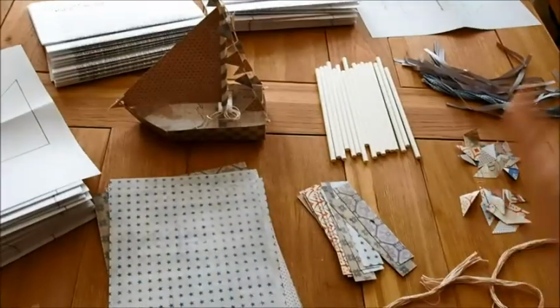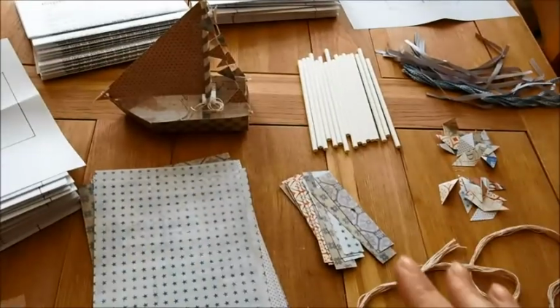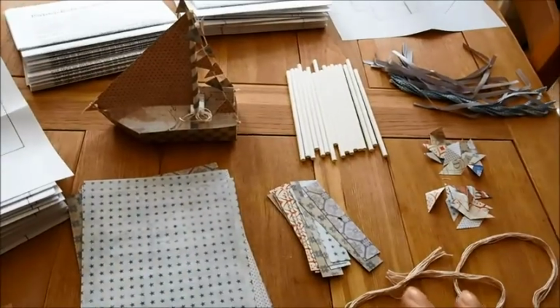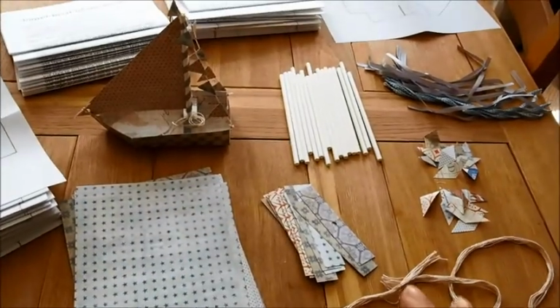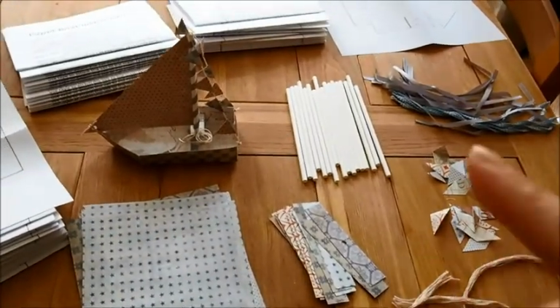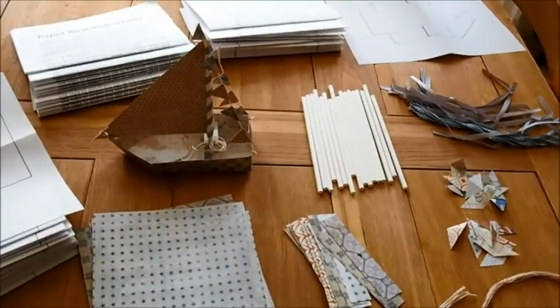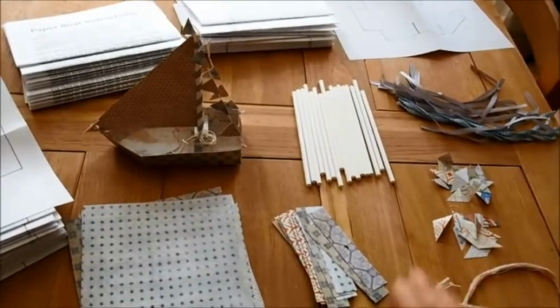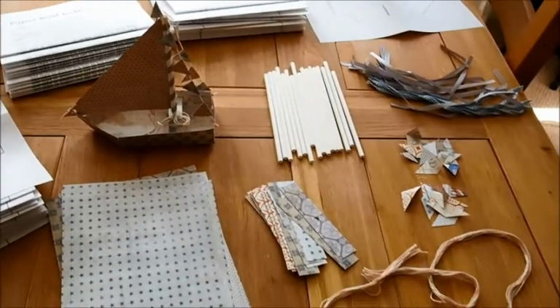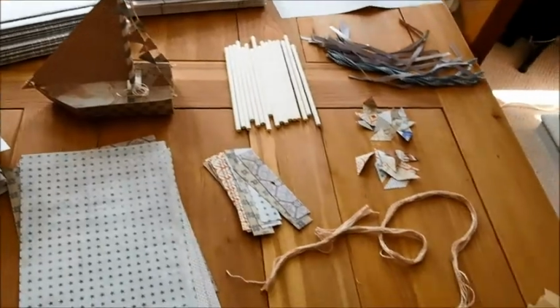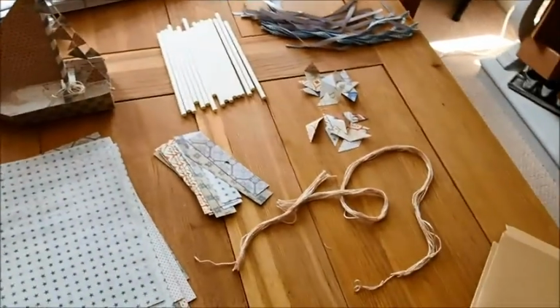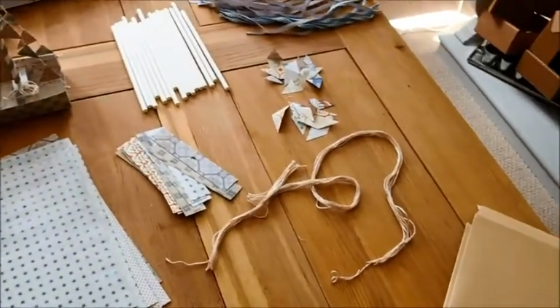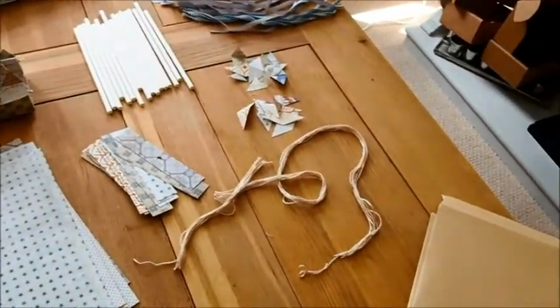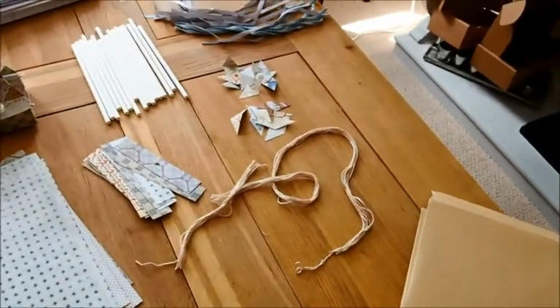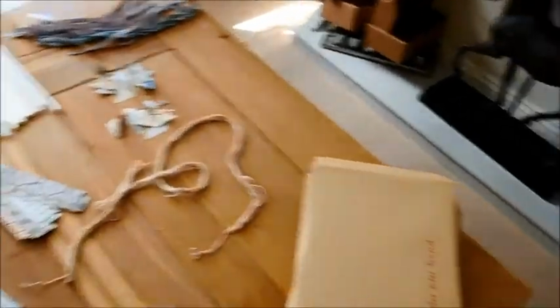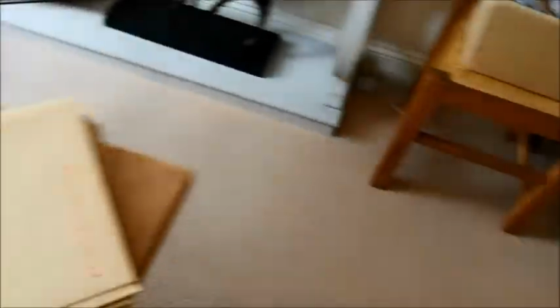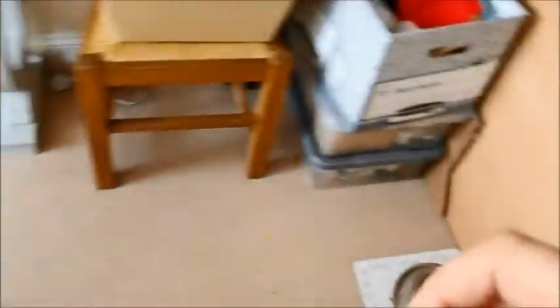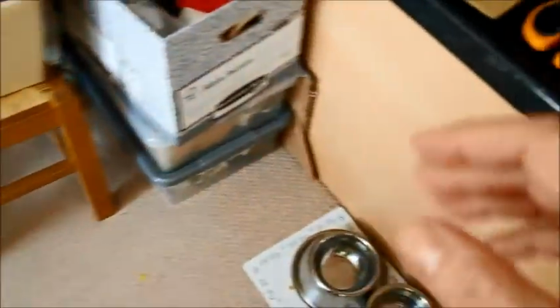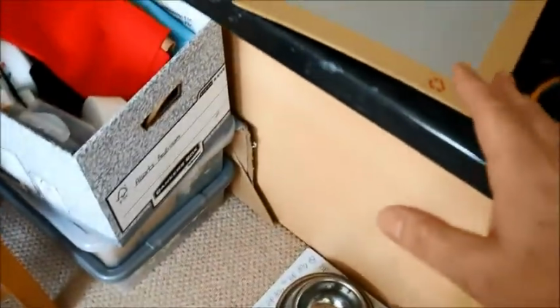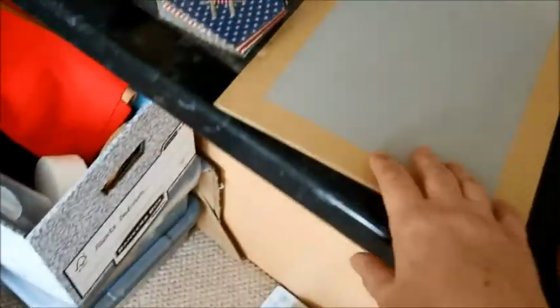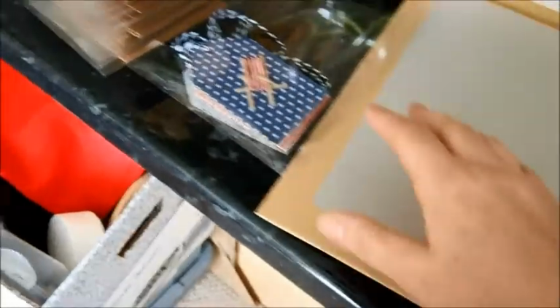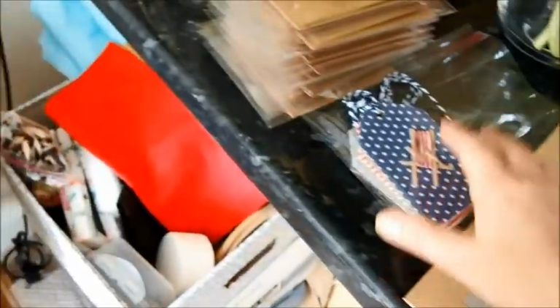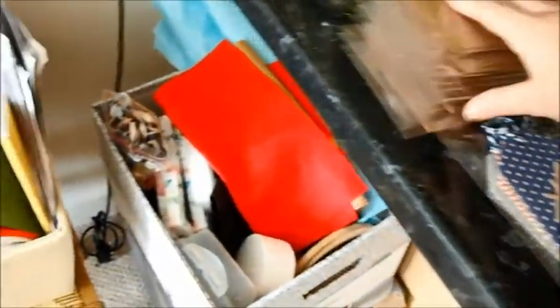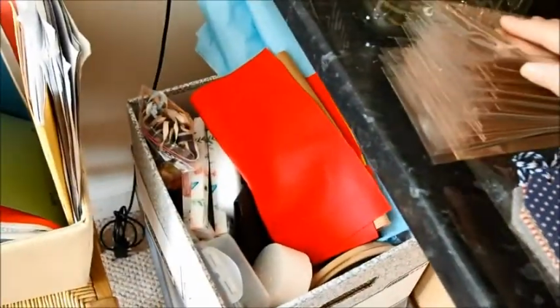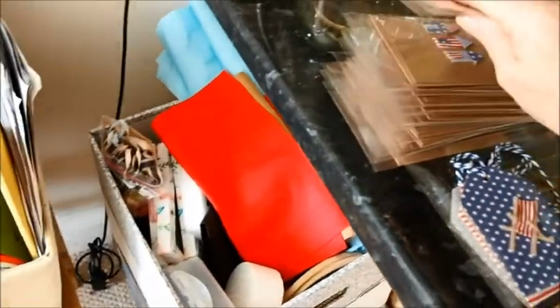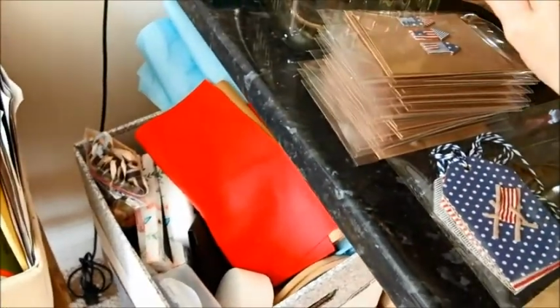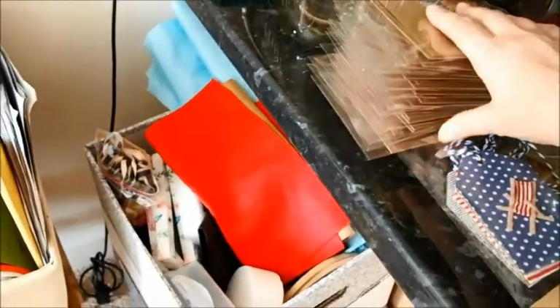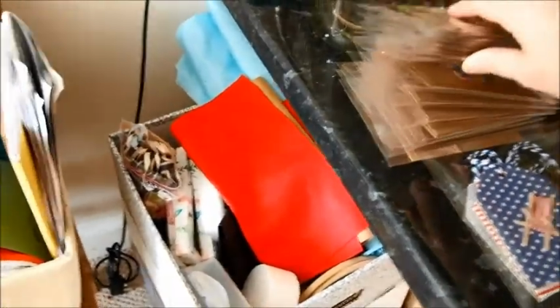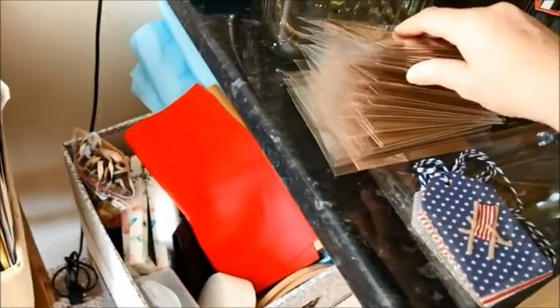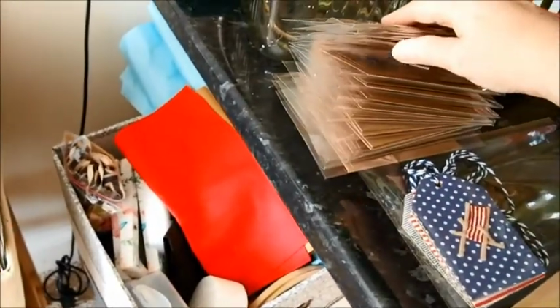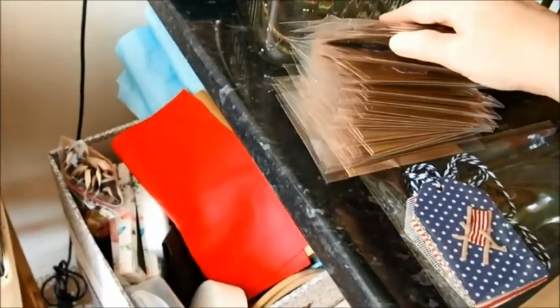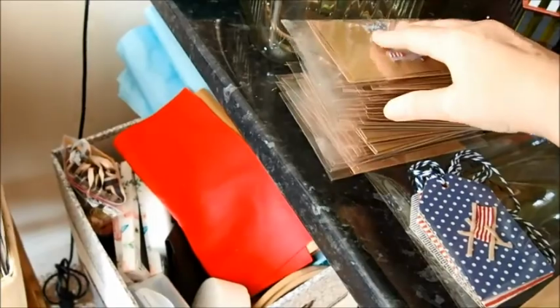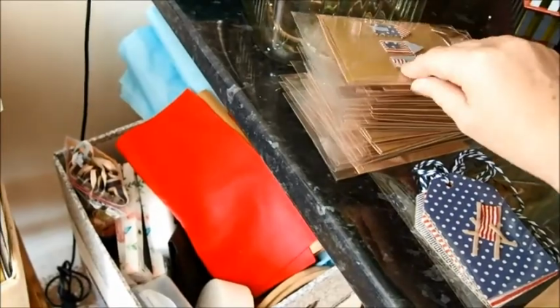I'll be posting these literally today or tomorrow for definite. I have a load of other things I've been making for people and obviously I'm going to be posting out your free gift that you'll be getting anyway.